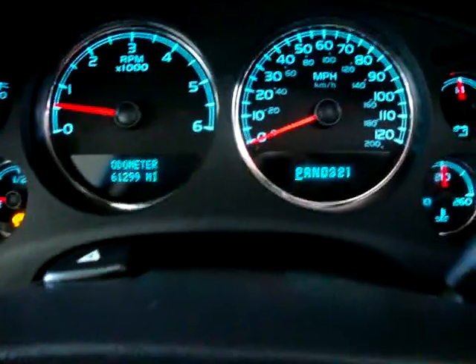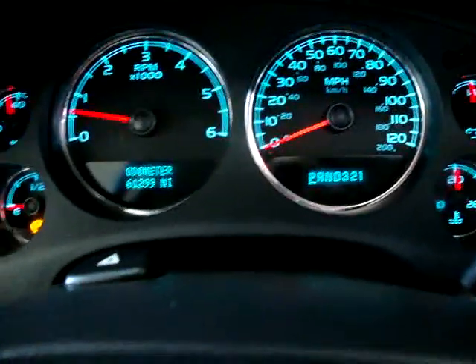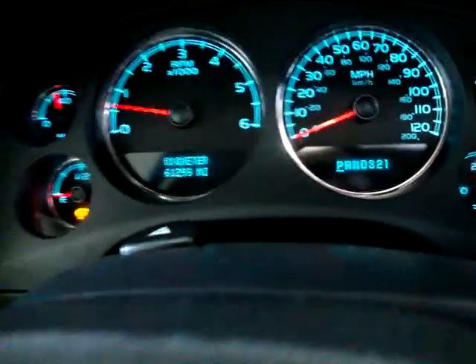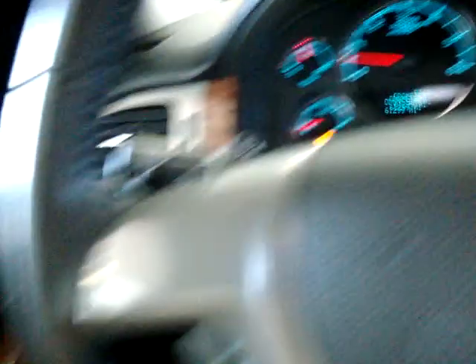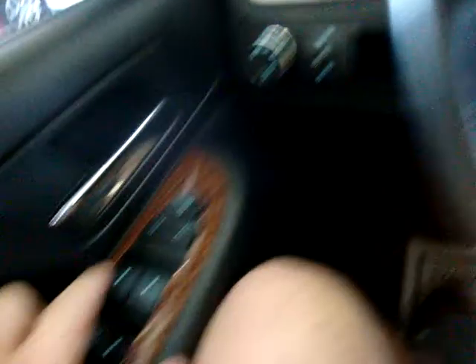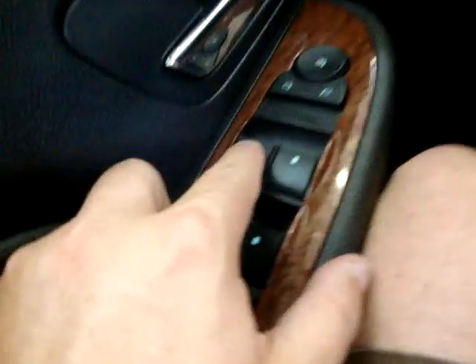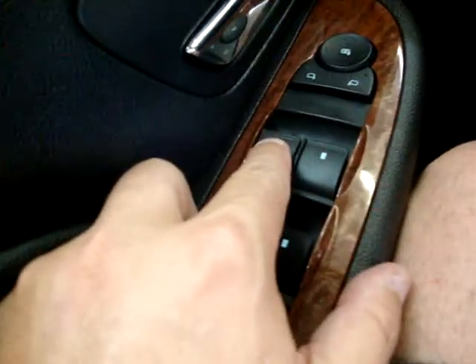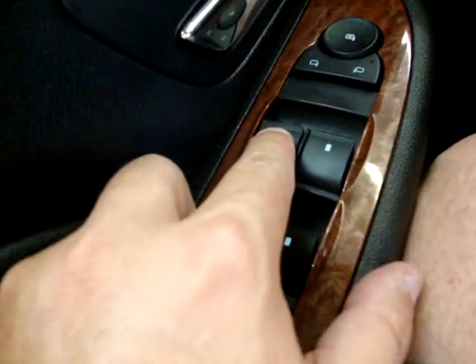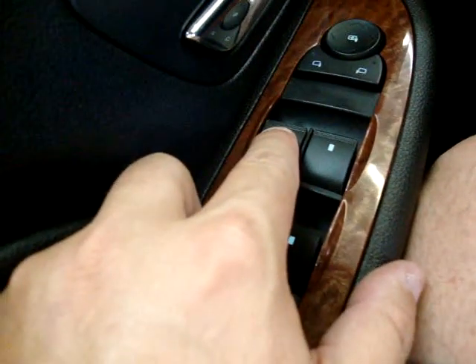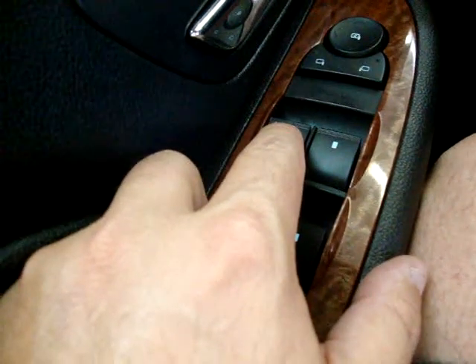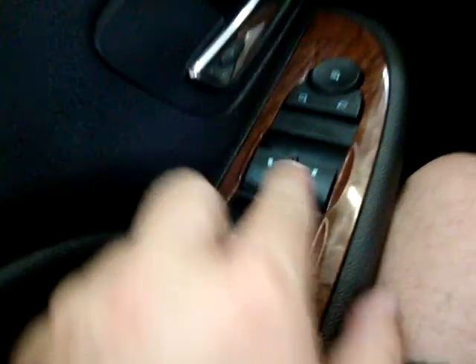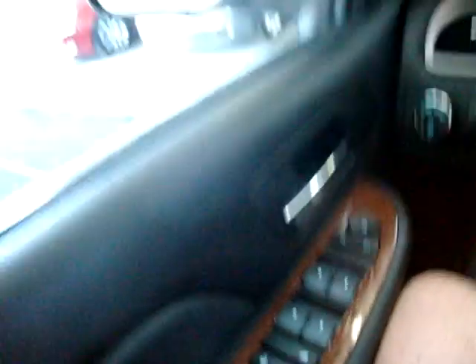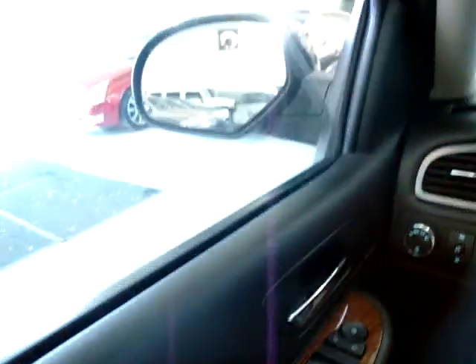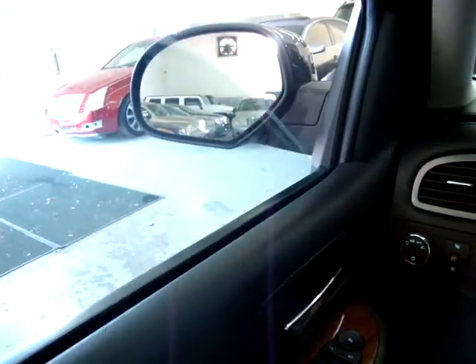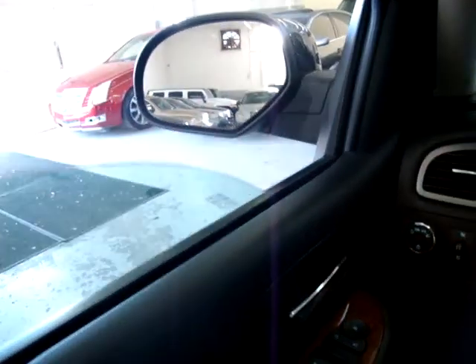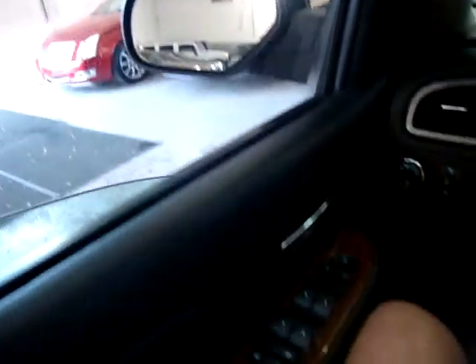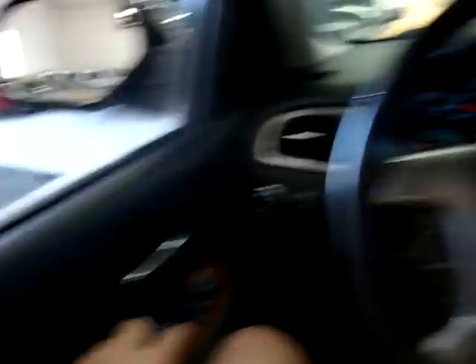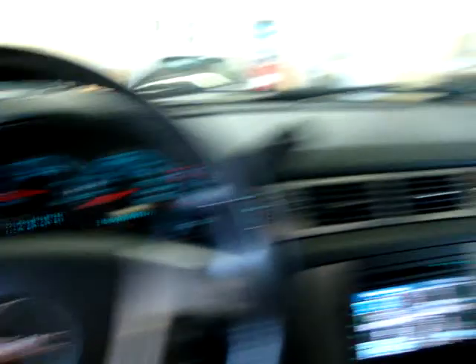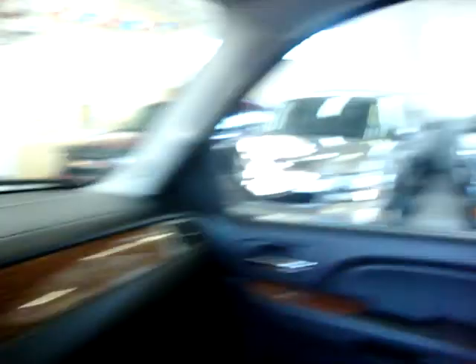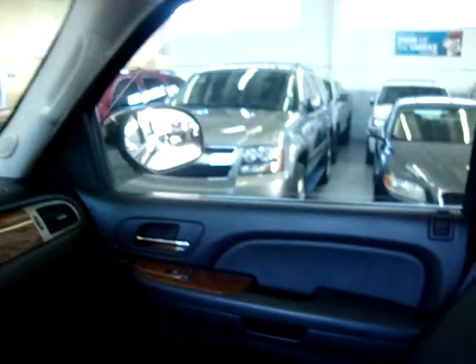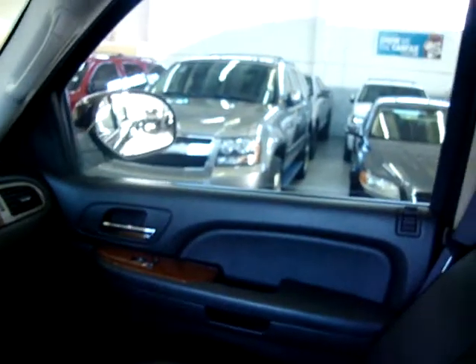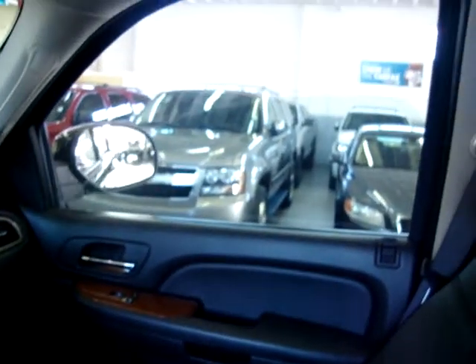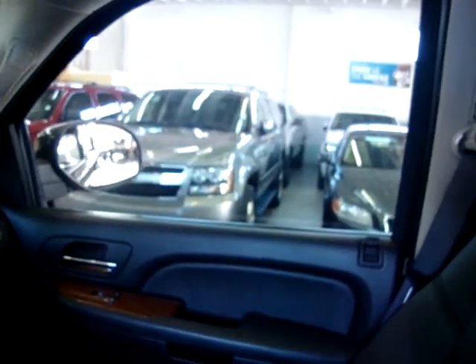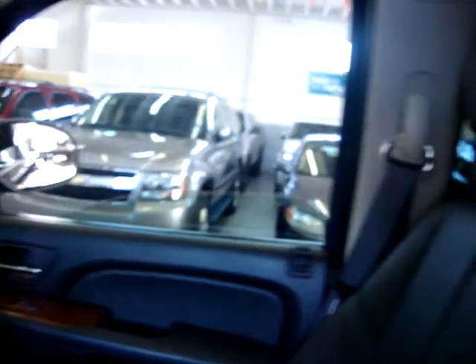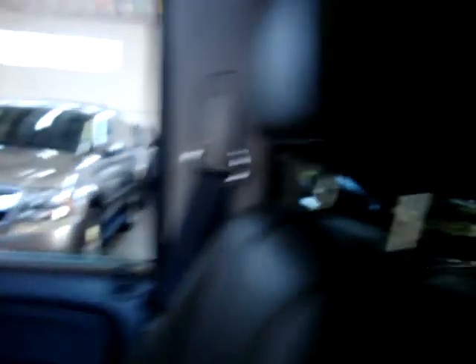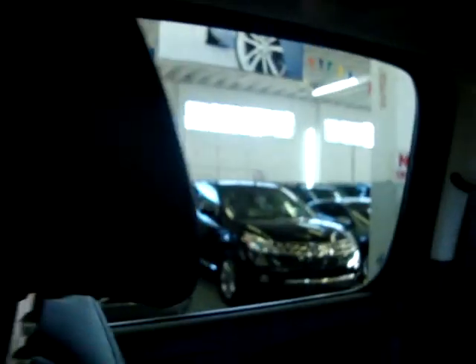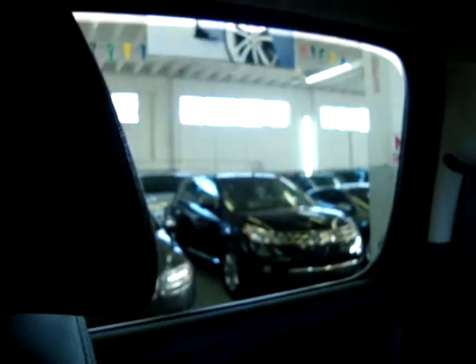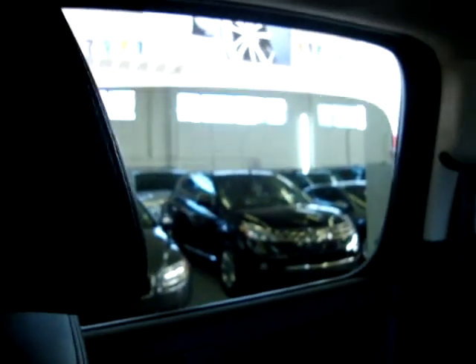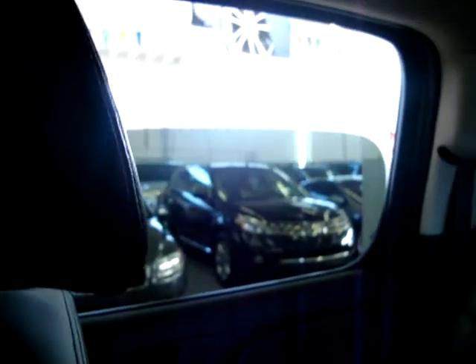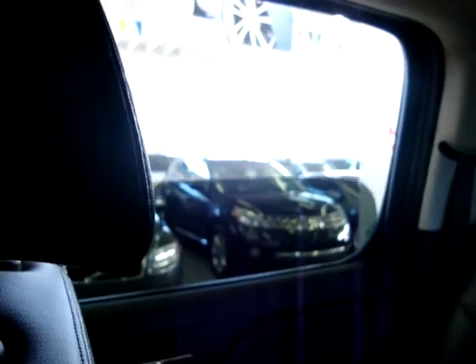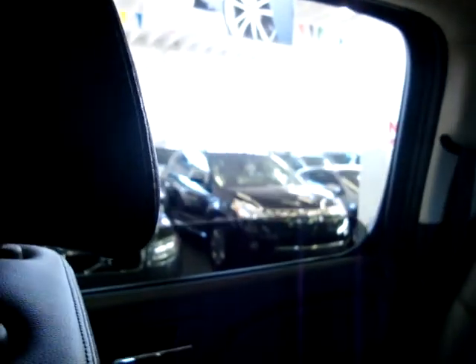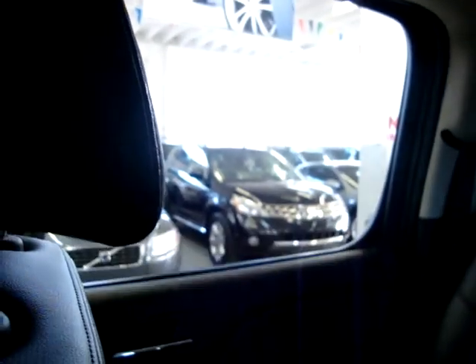The power windows are one-touch — I don't have to hold the switch. Same thing with the right front one. The rear windows you do have to hold the switch down. As you can see, they are tinted.